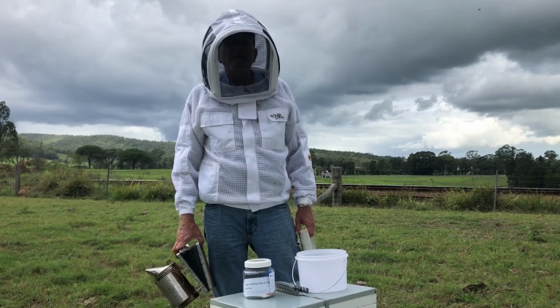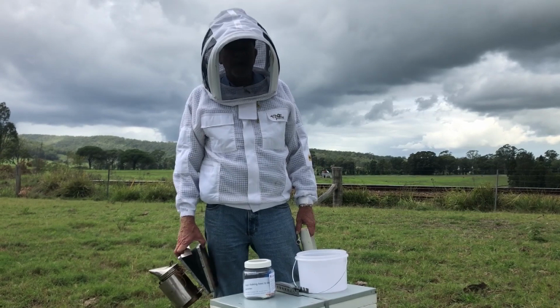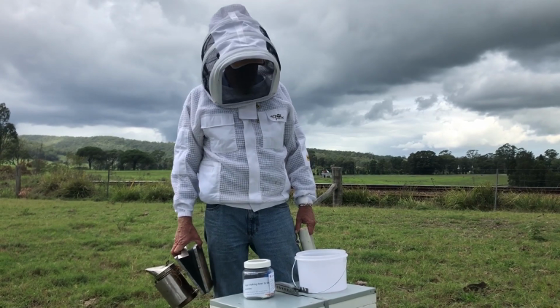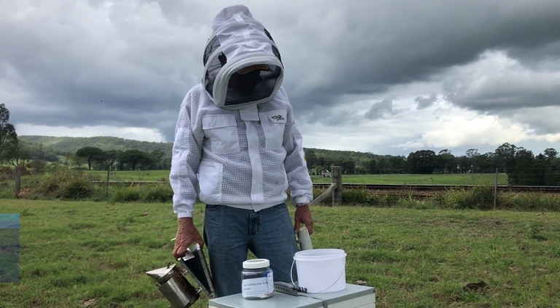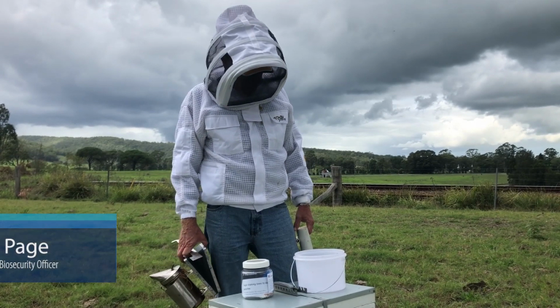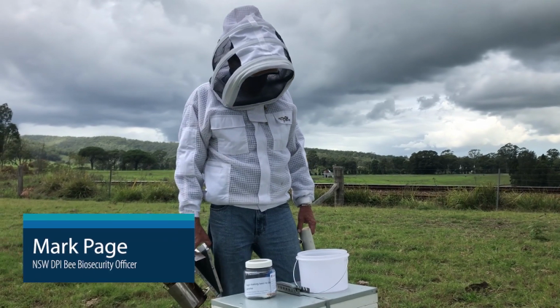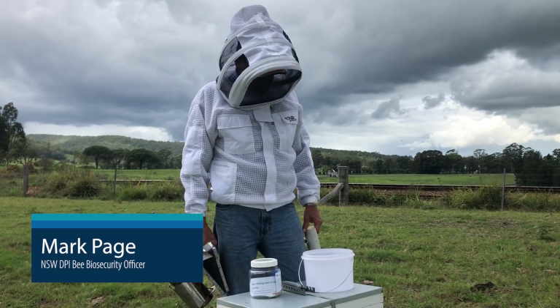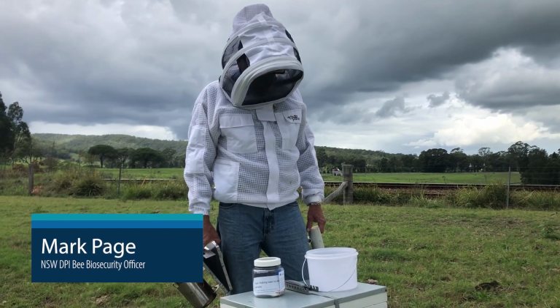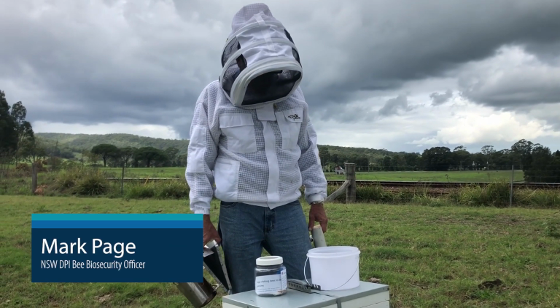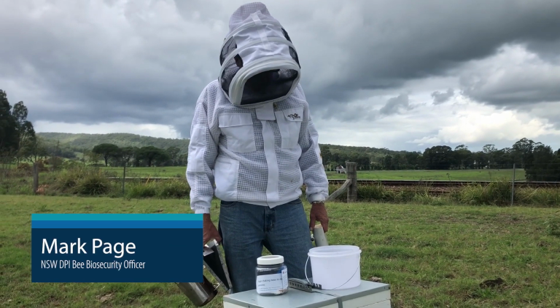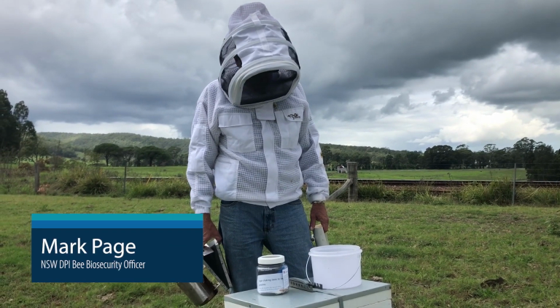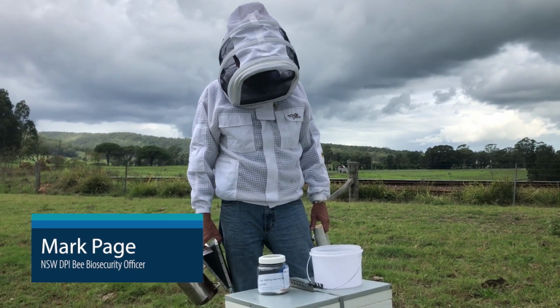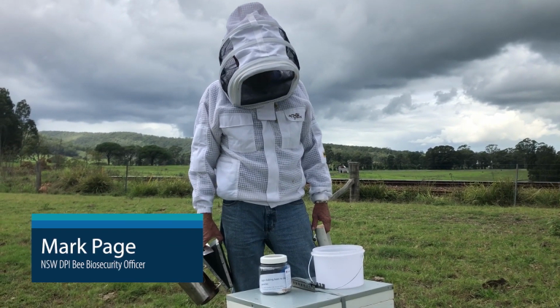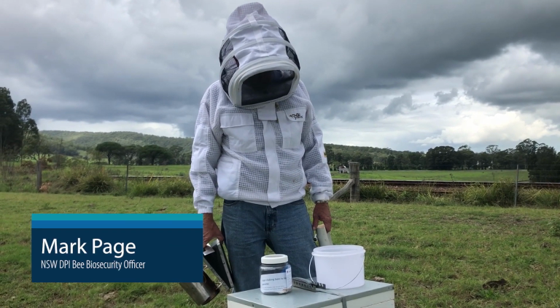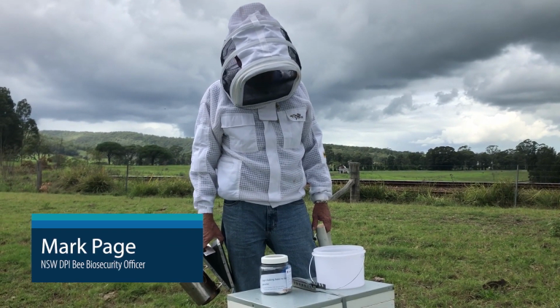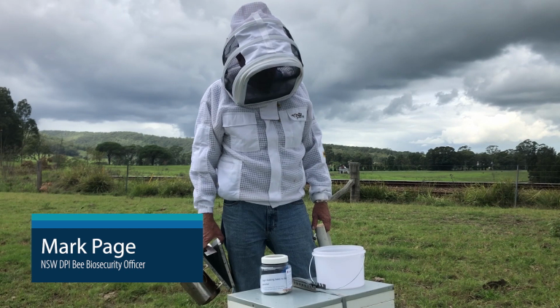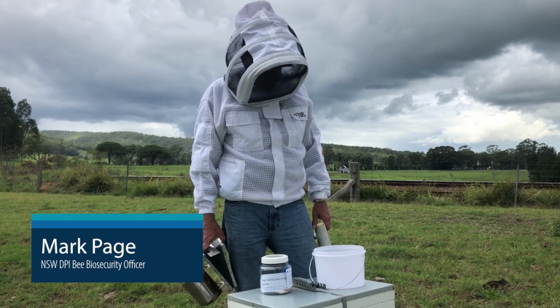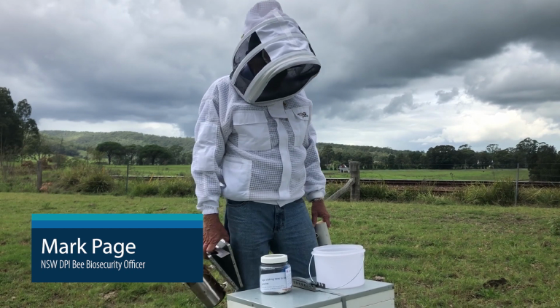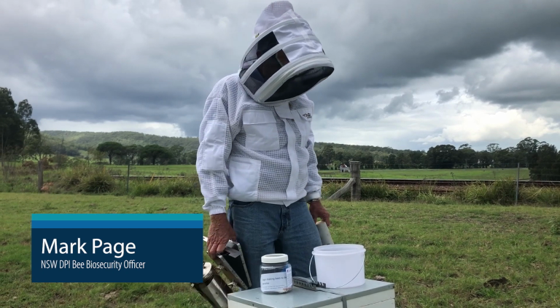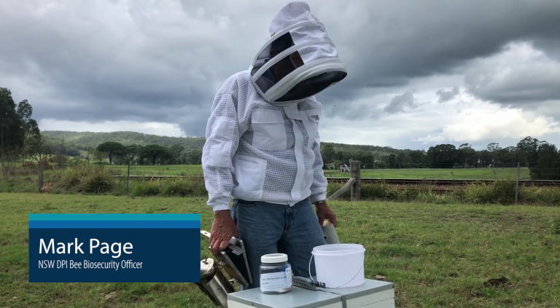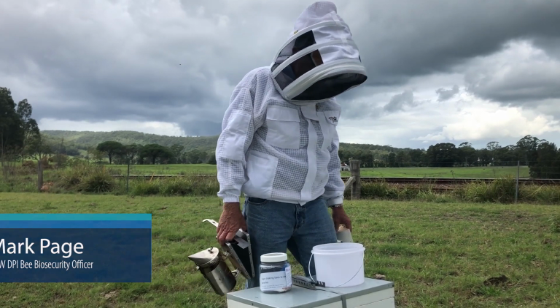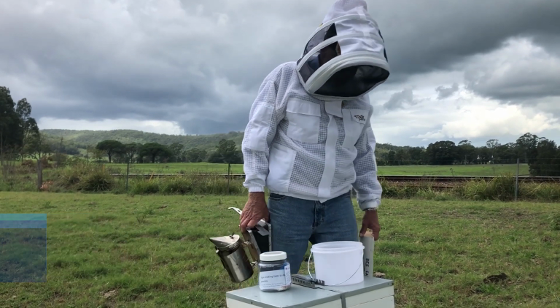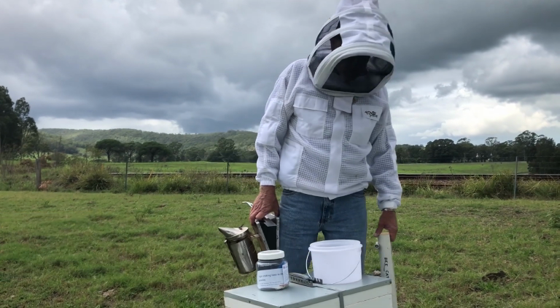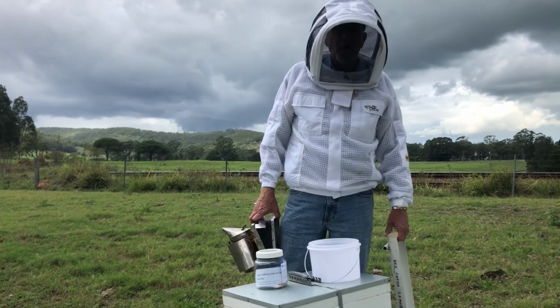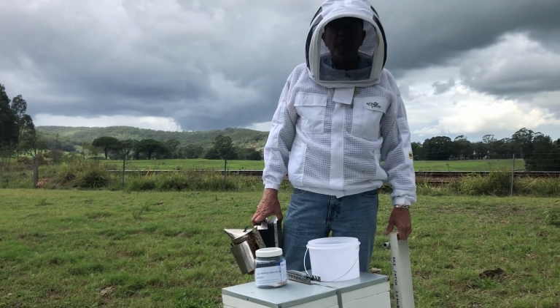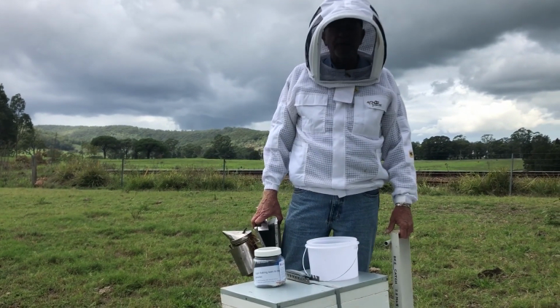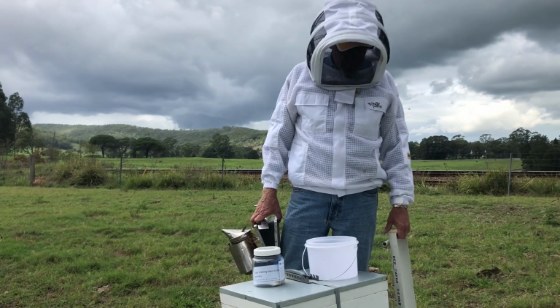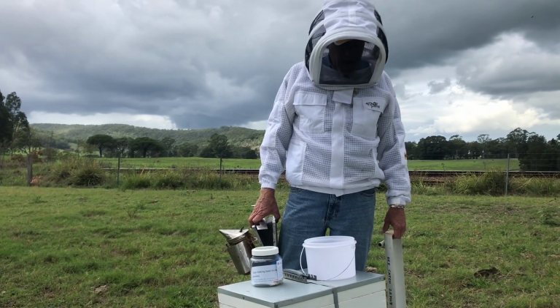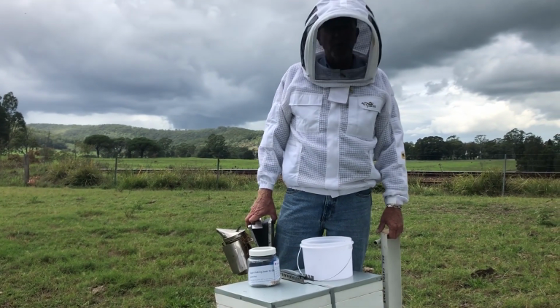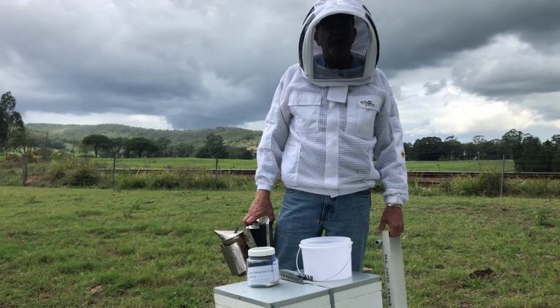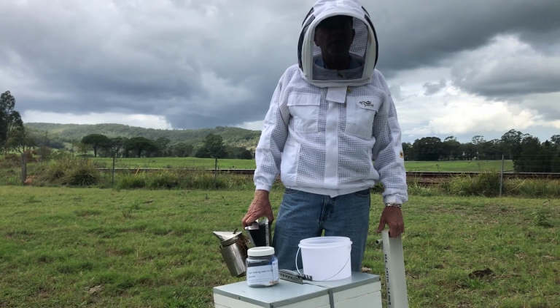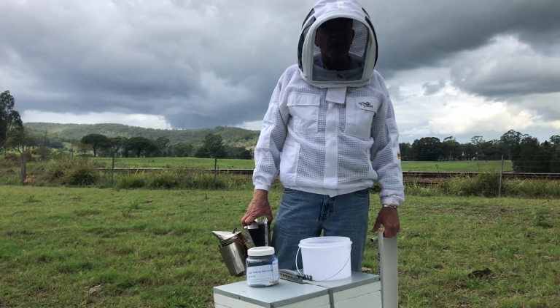What we're going to do today this afternoon is do a sugar shake and take you through the processes, as part of our exotic surveillance for varroa mite as well as tropilaelaps mite and braula fly.